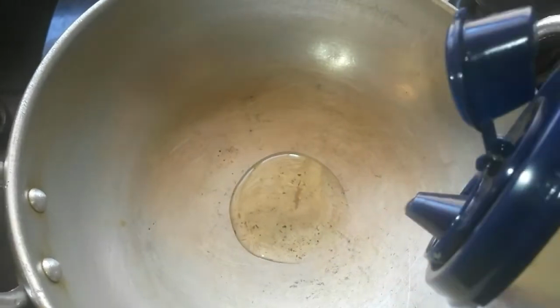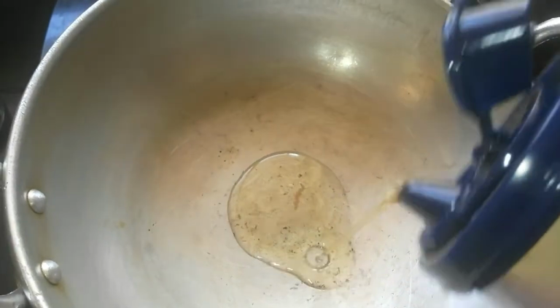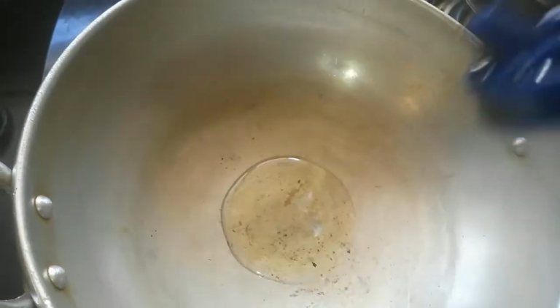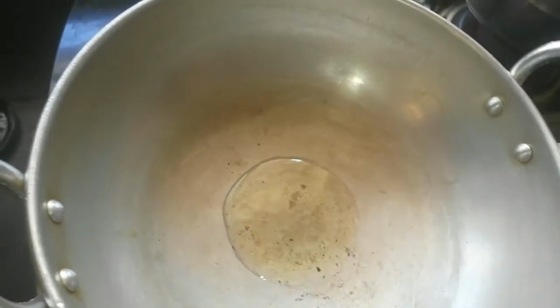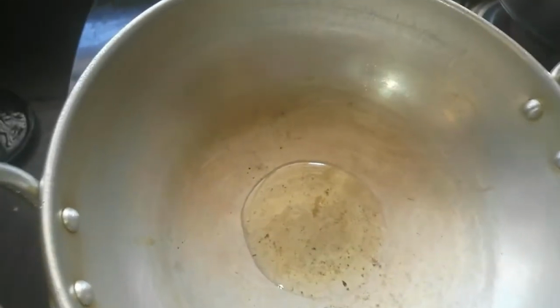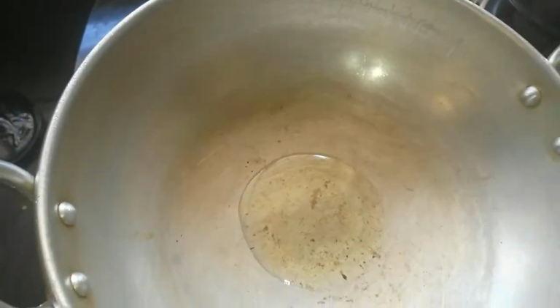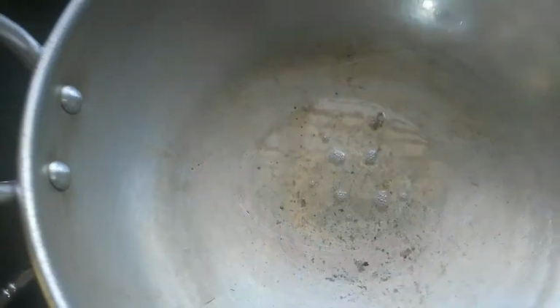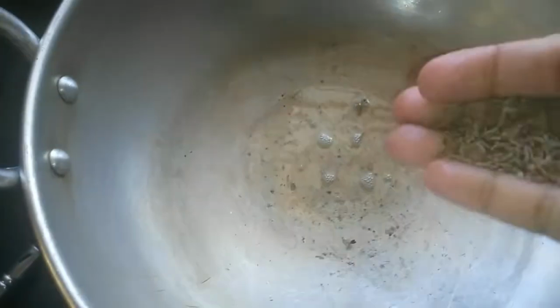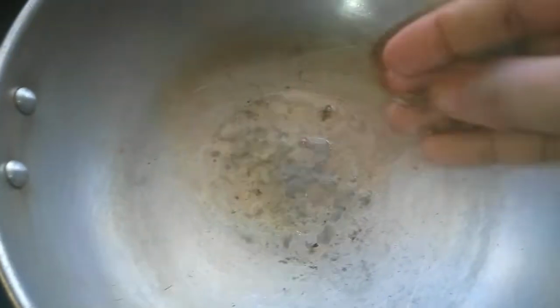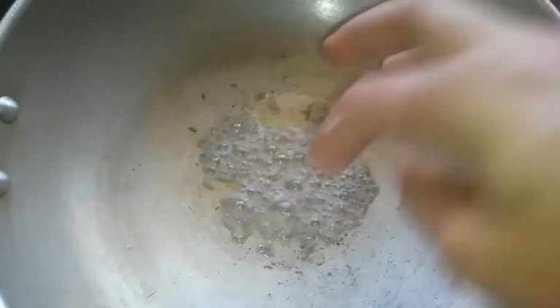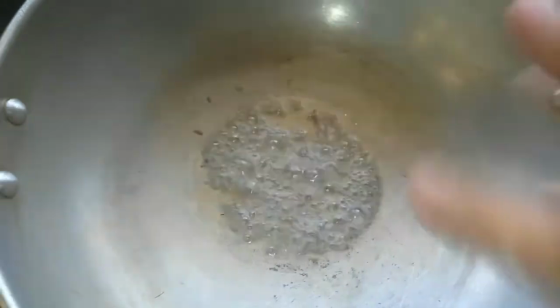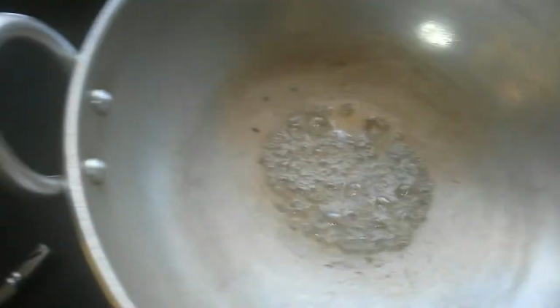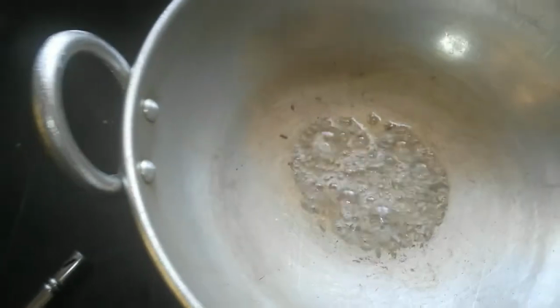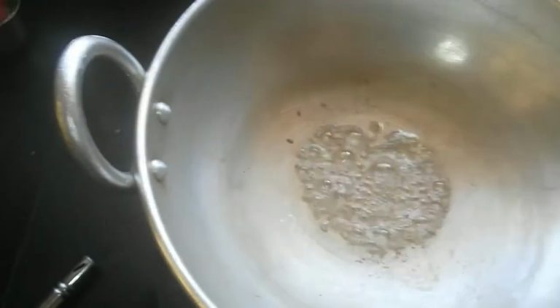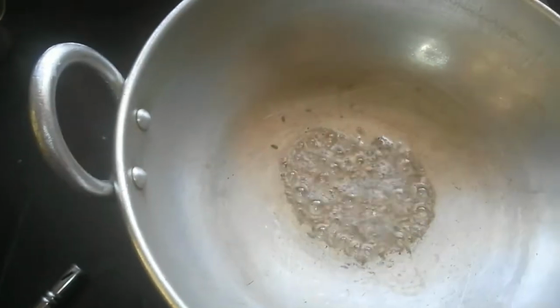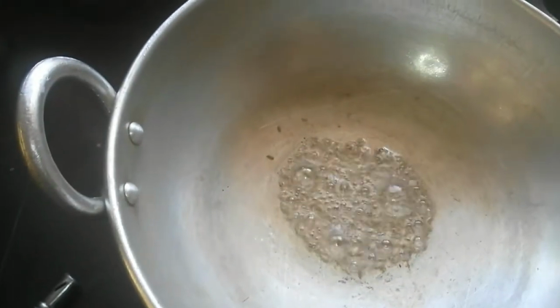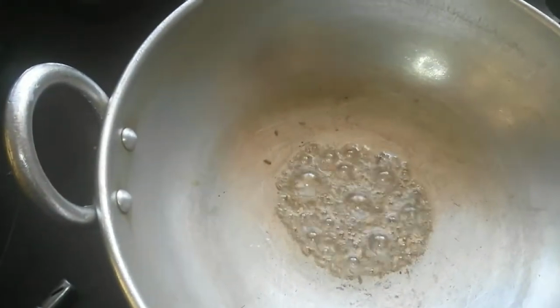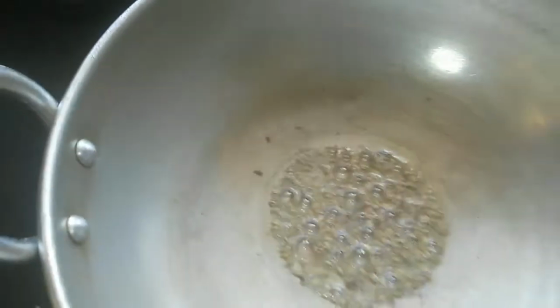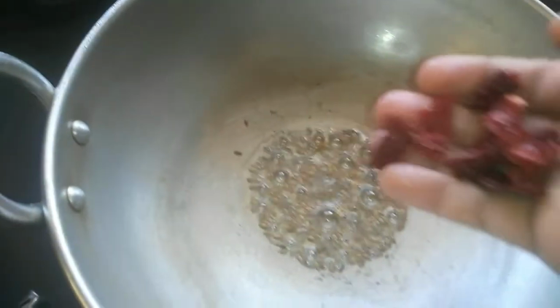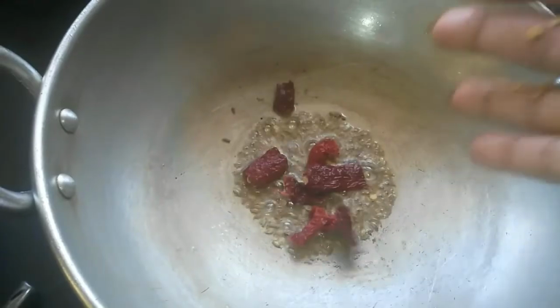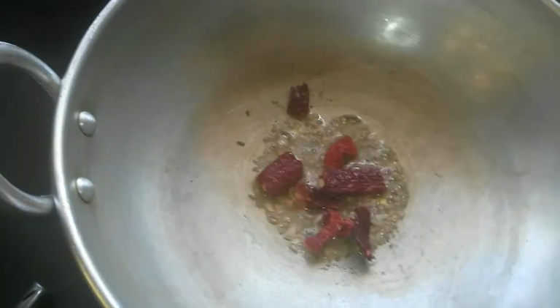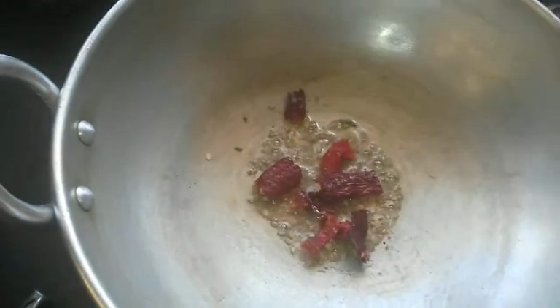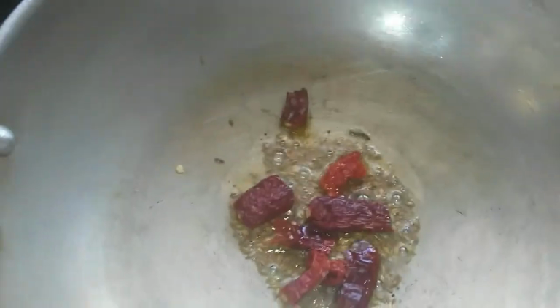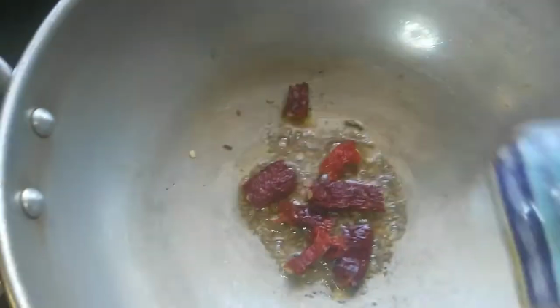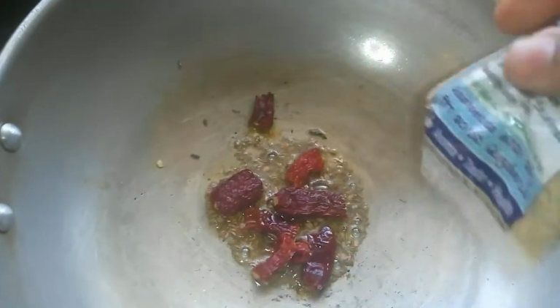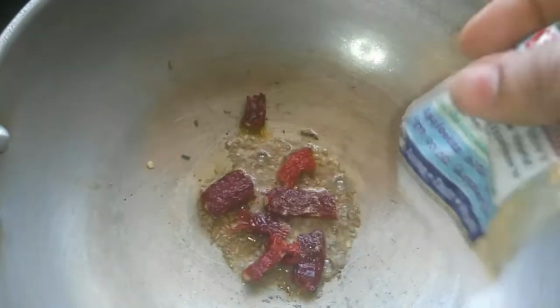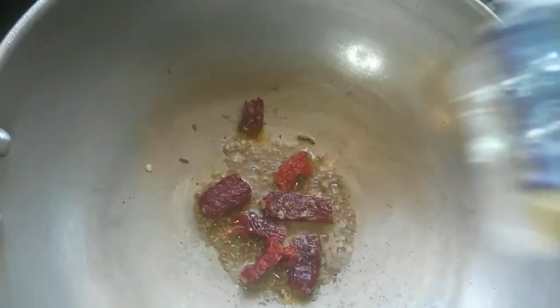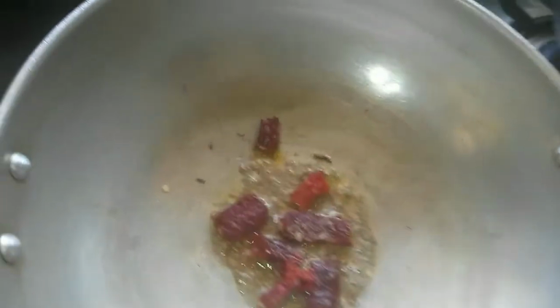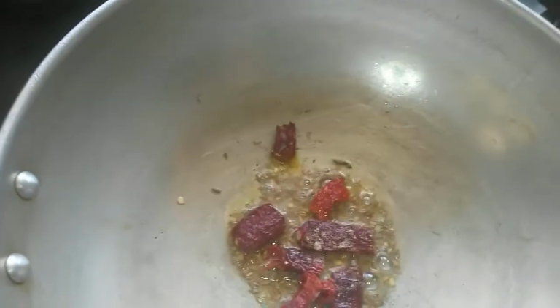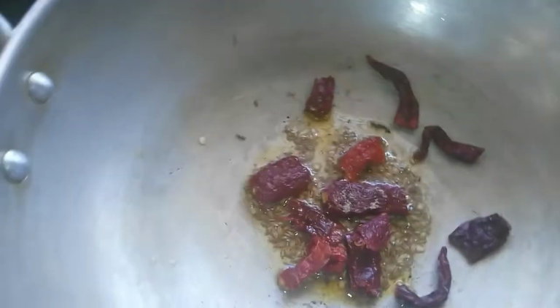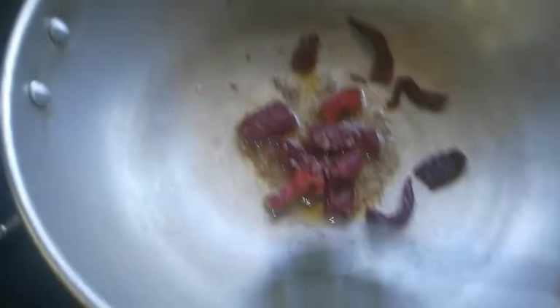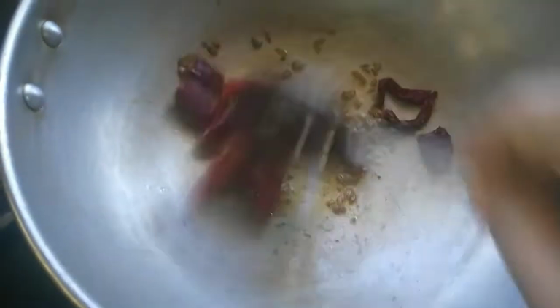Take about a tablespoon of oil — any cooking oil would do. Once it is hot, add in the jeera, the cumin seeds. When they splatter, add in the red chilli and a pinch of asafoetida.